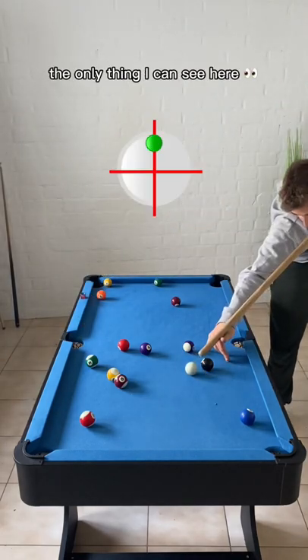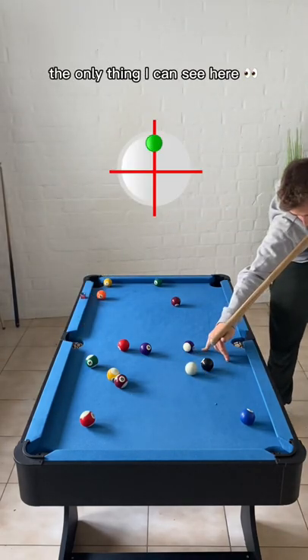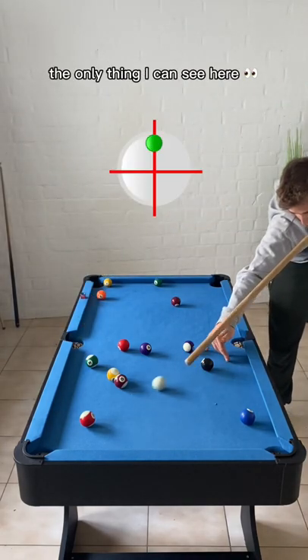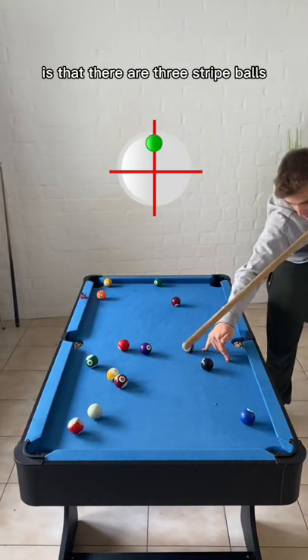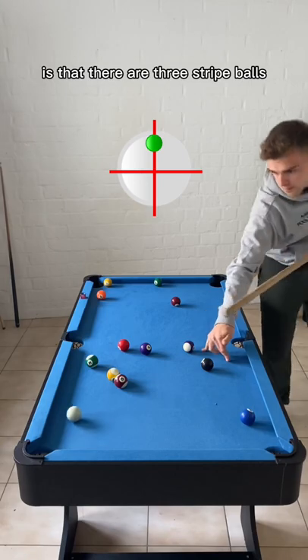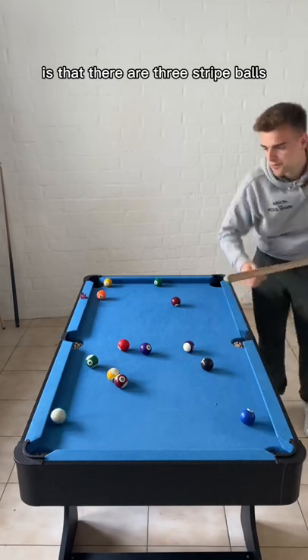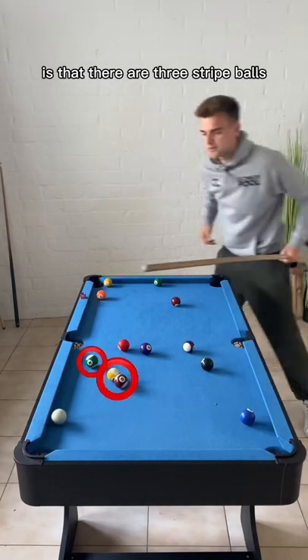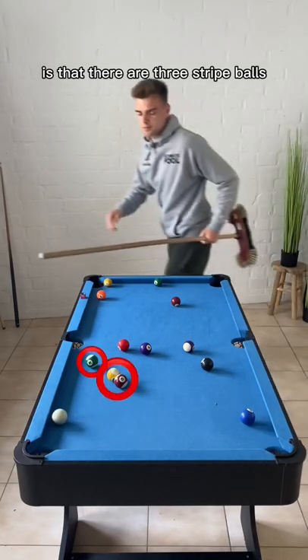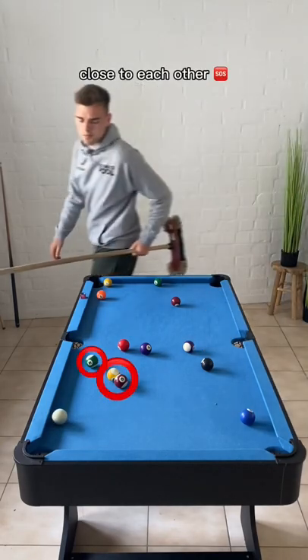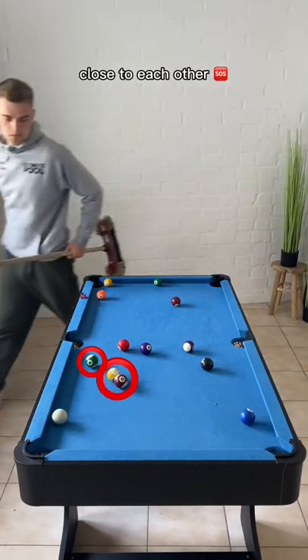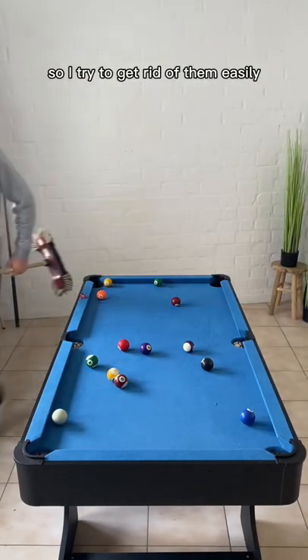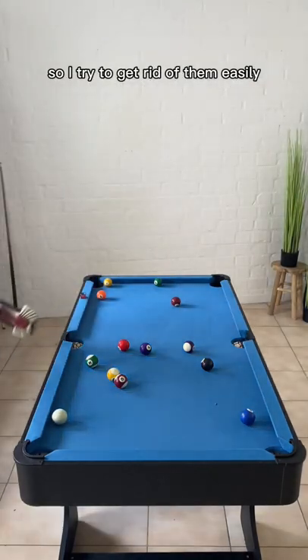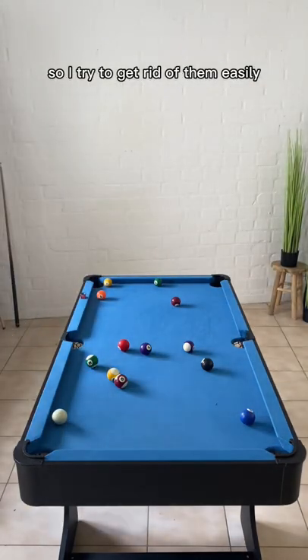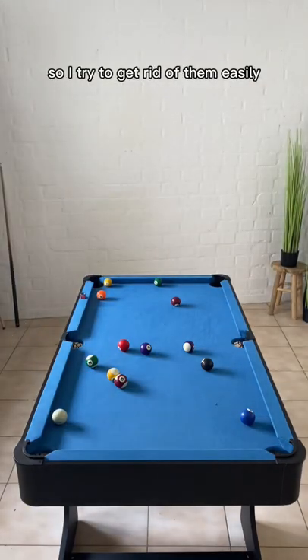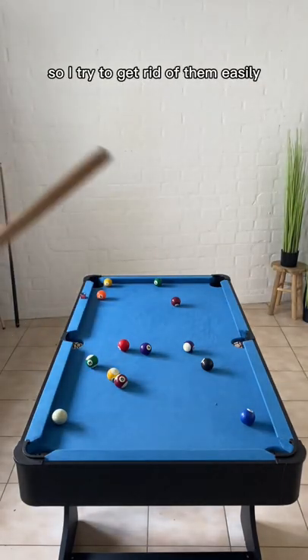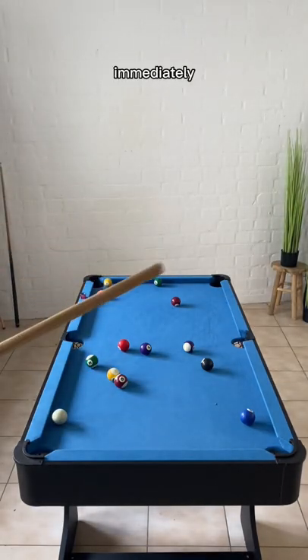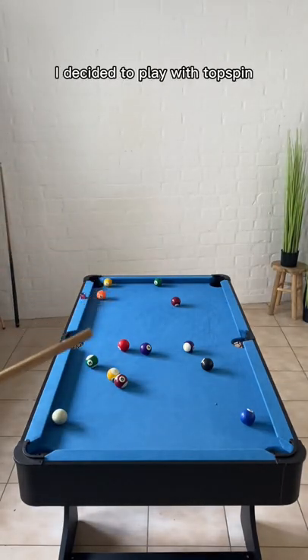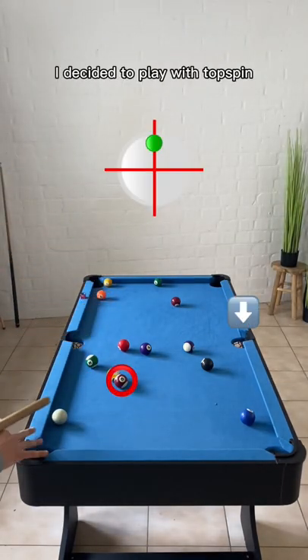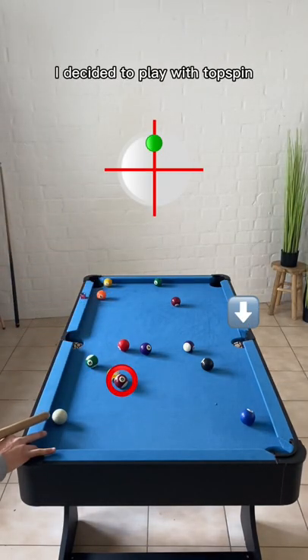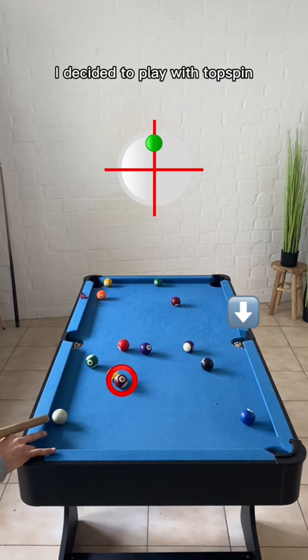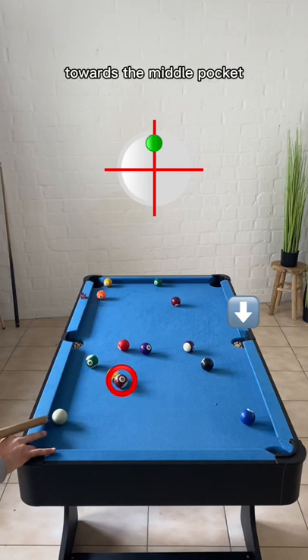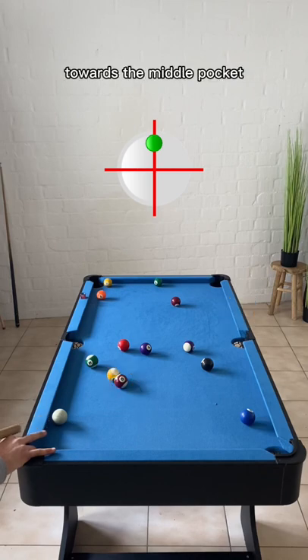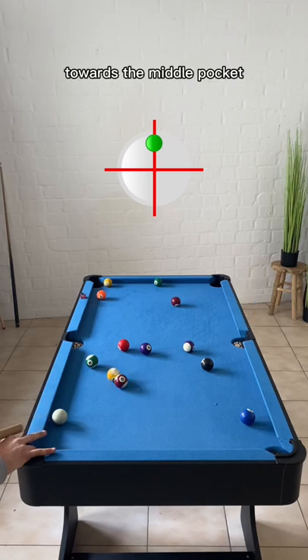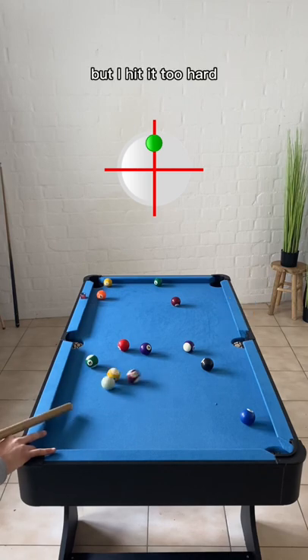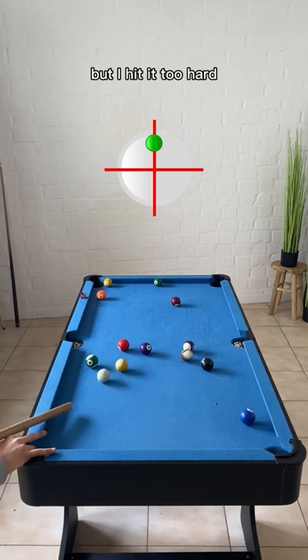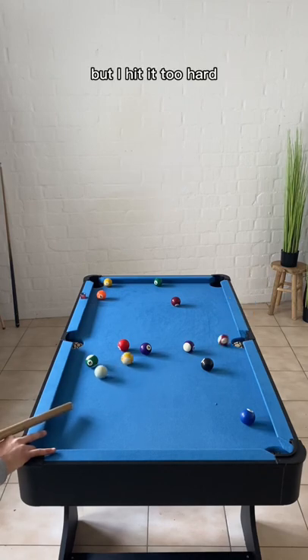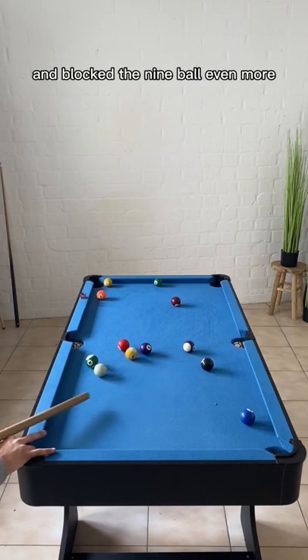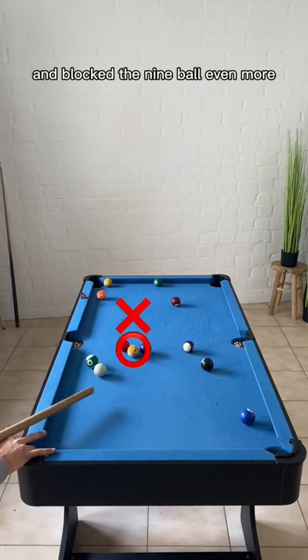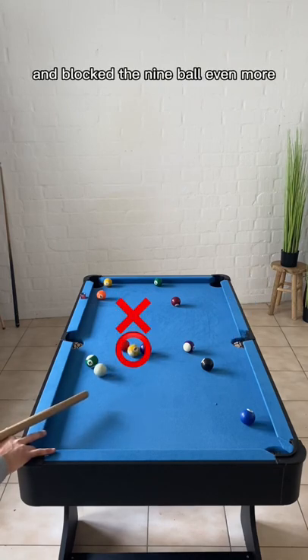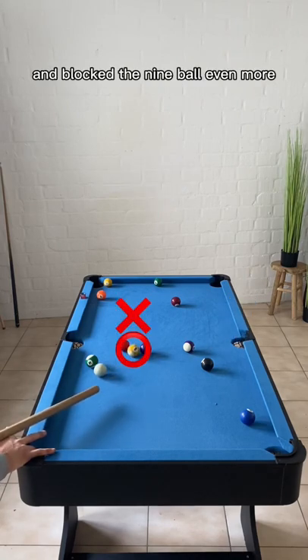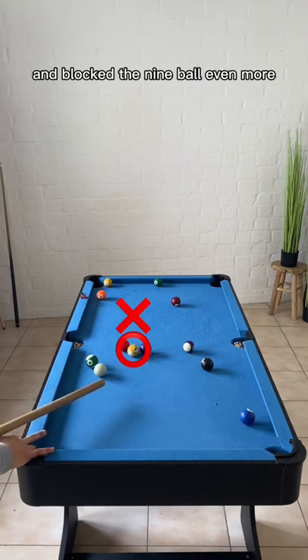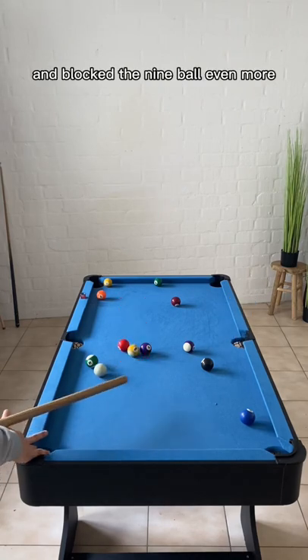The only thing I can see here is that there are three stripe balls close to each other, so I tried to get rid of them immediately. I decided to play with topspin towards the middle pocket, but I hit it too hard and blocked the nine ball even more.